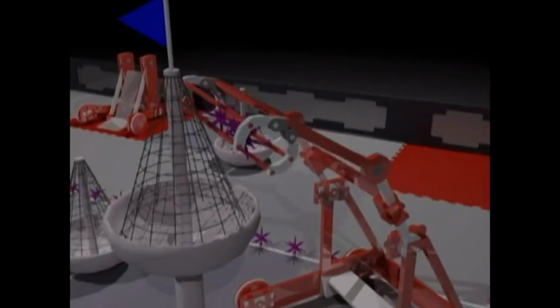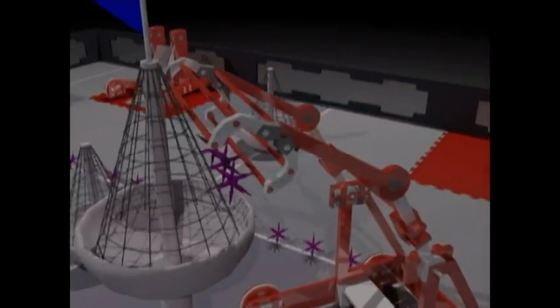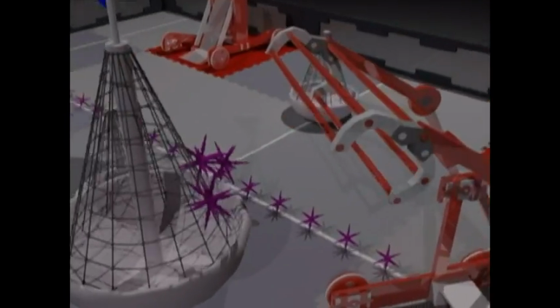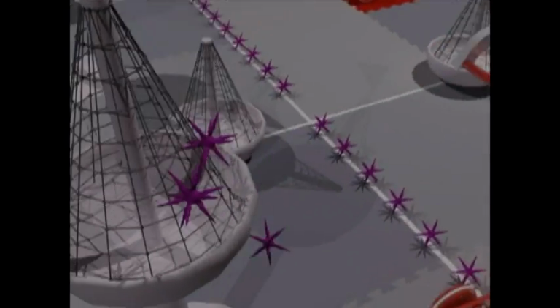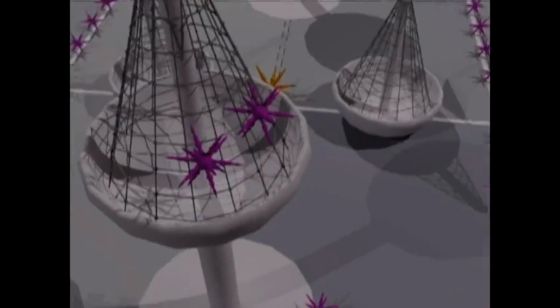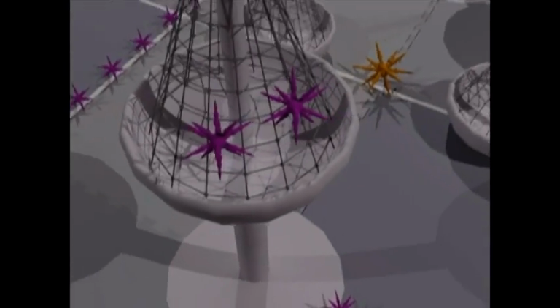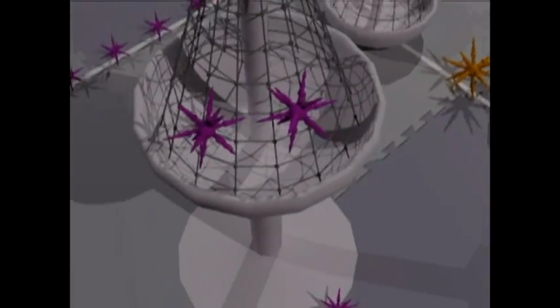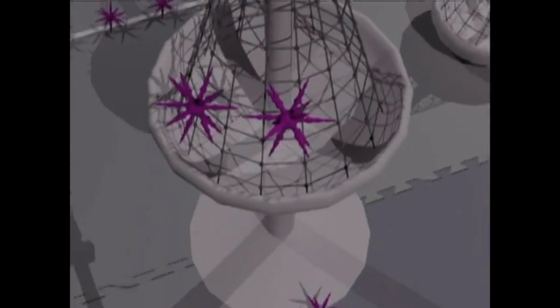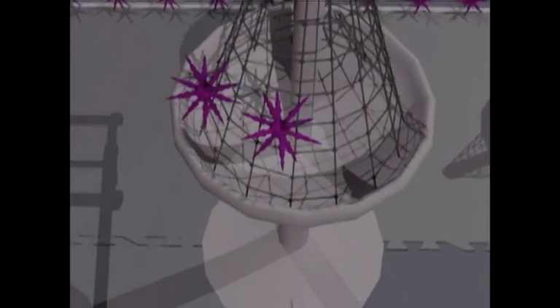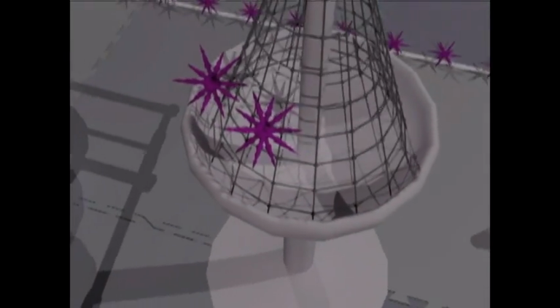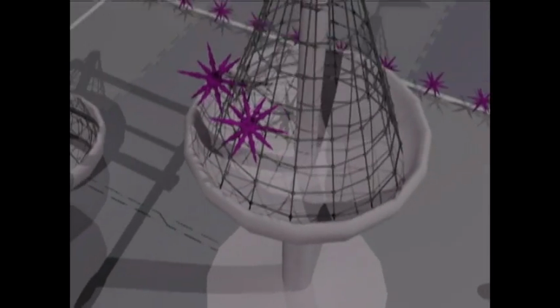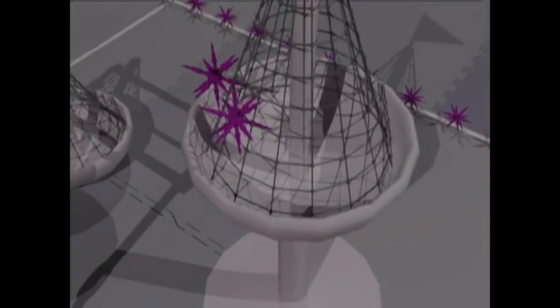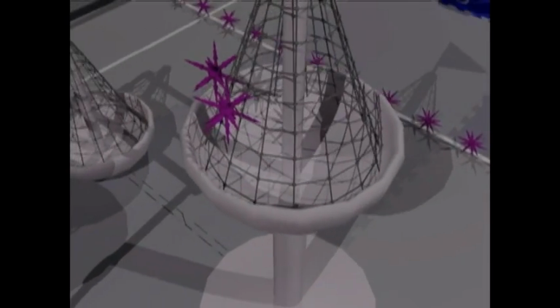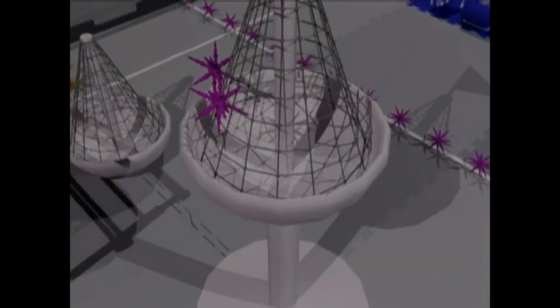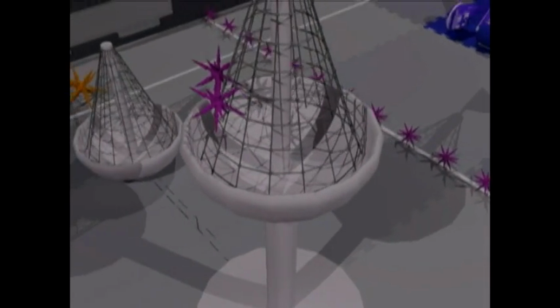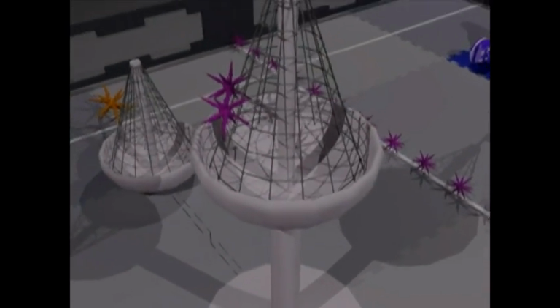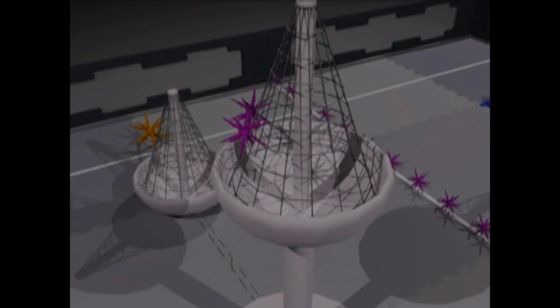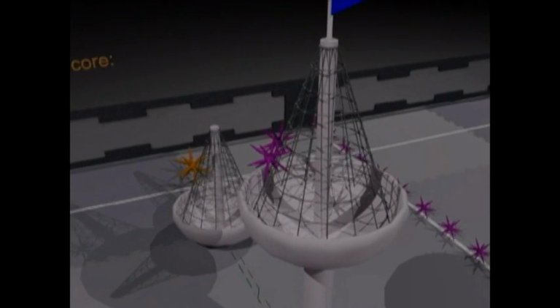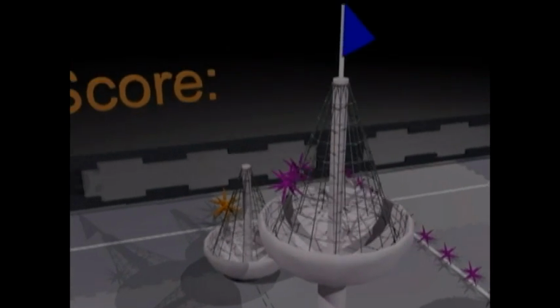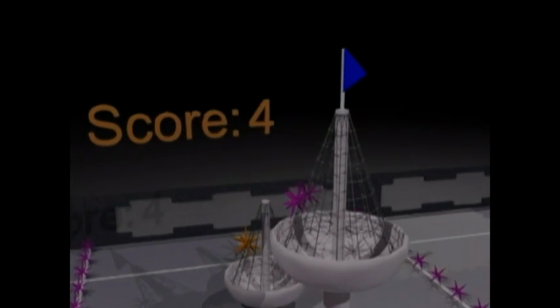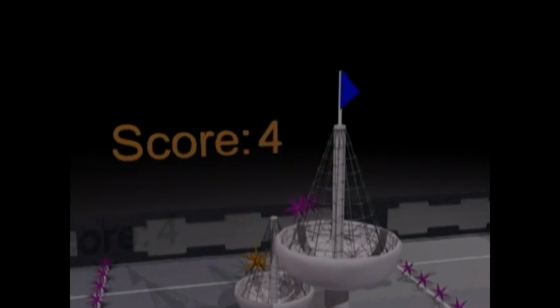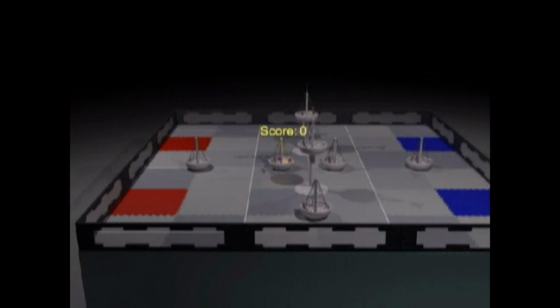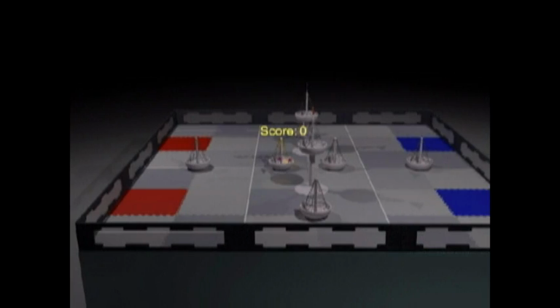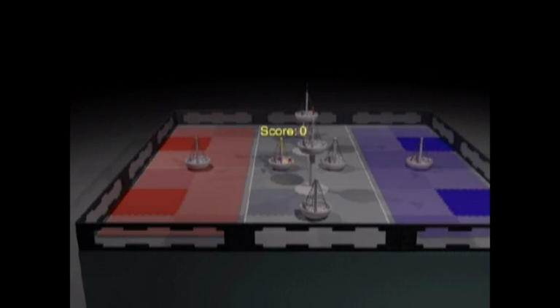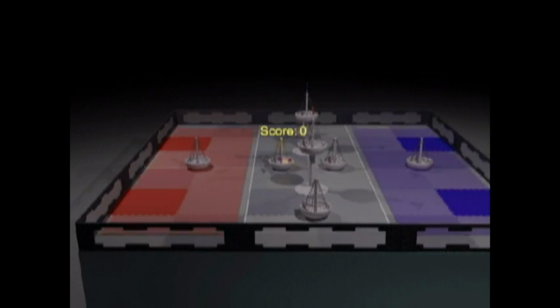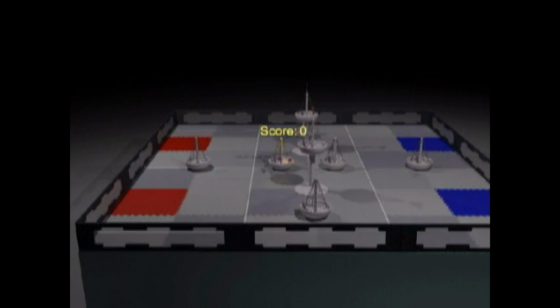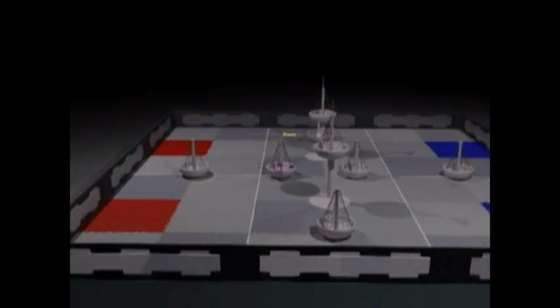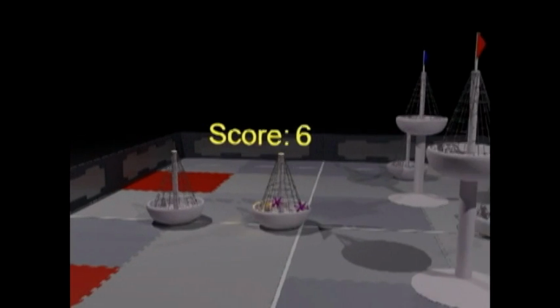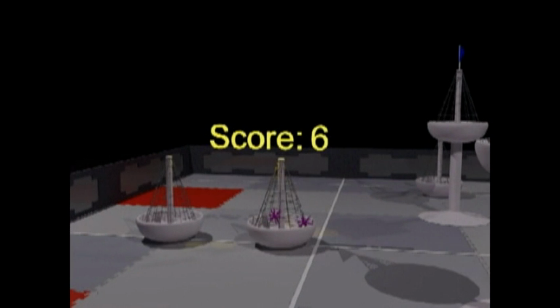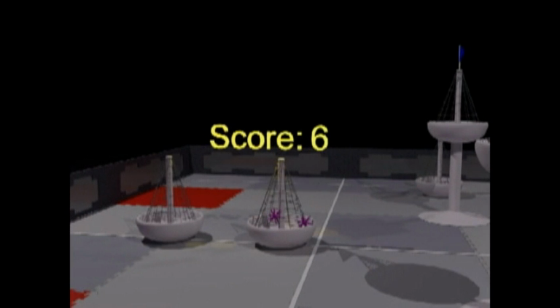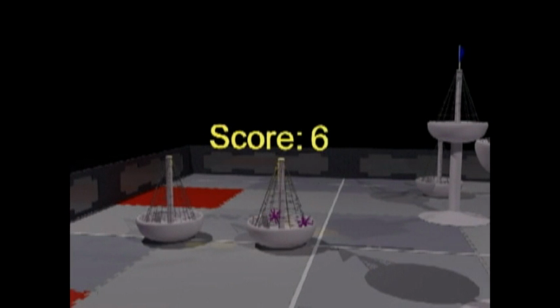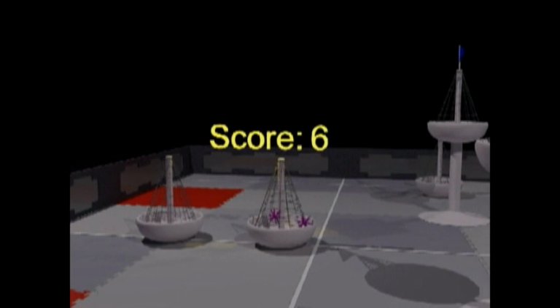To count as scored, urchins must touch the mesh of a buoy or another scored urchin, and not be in contact with a robot or field element. Regular urchins scored on a tower are worth two points each.